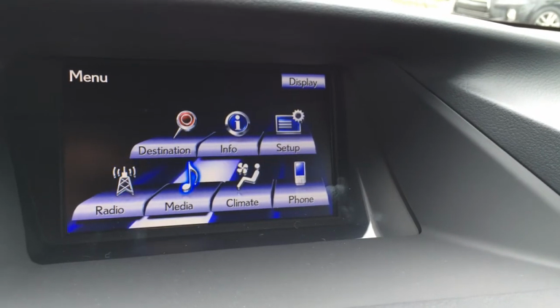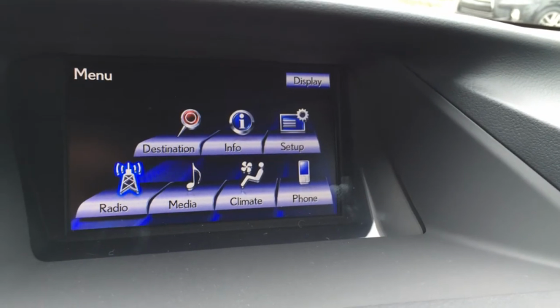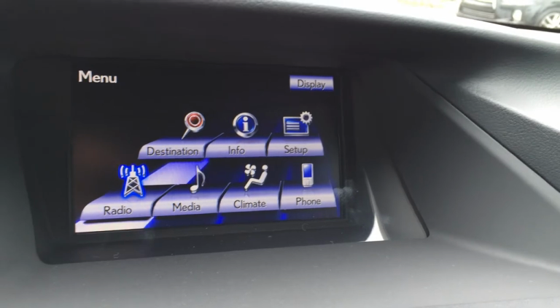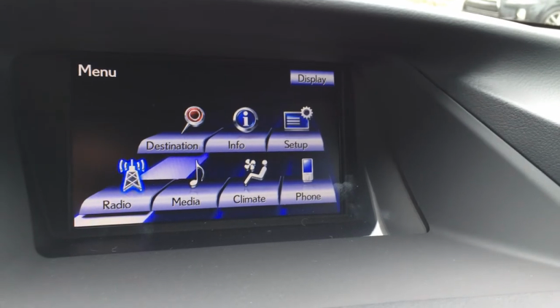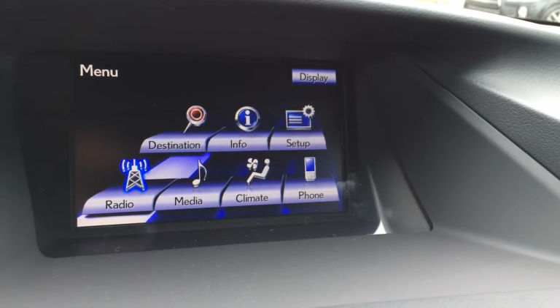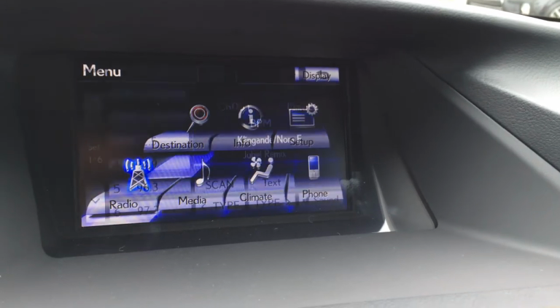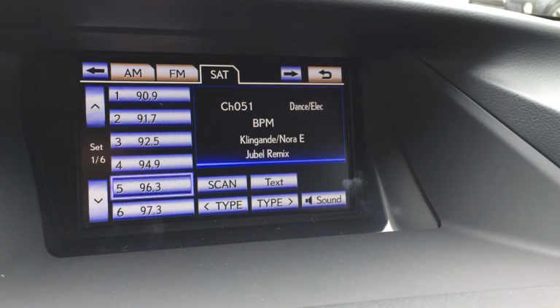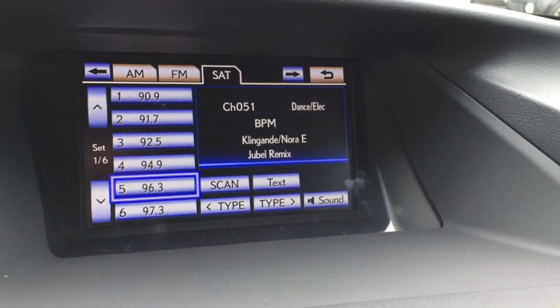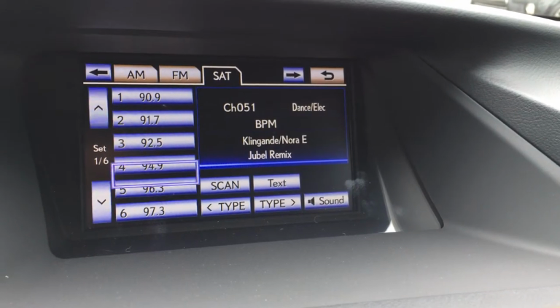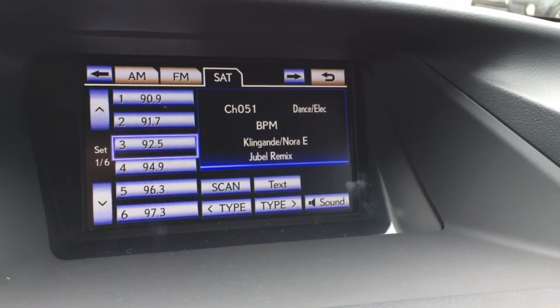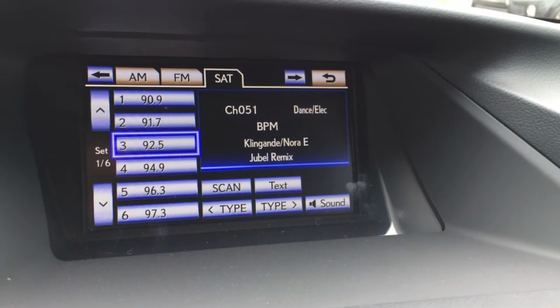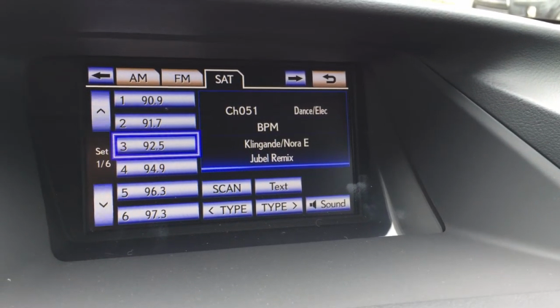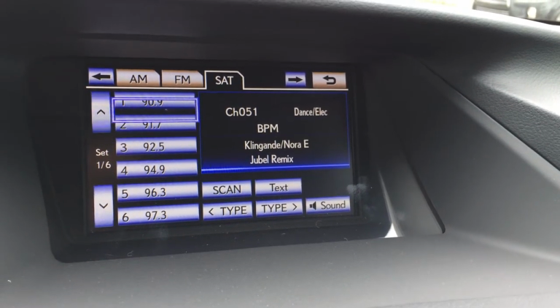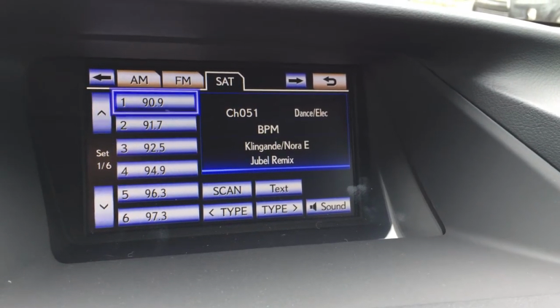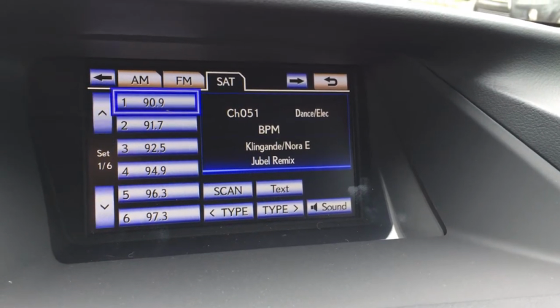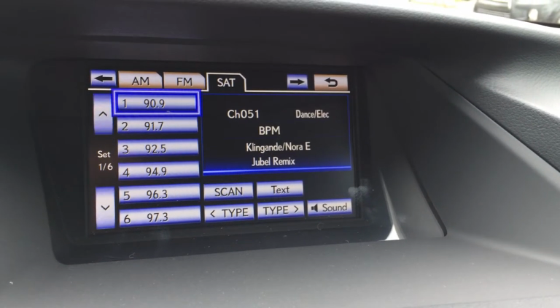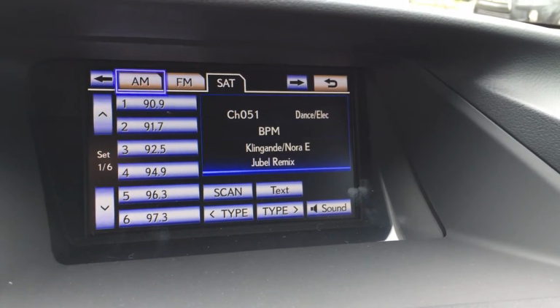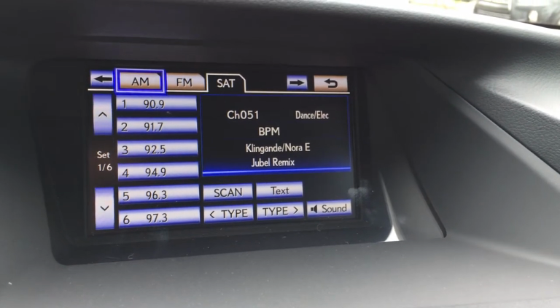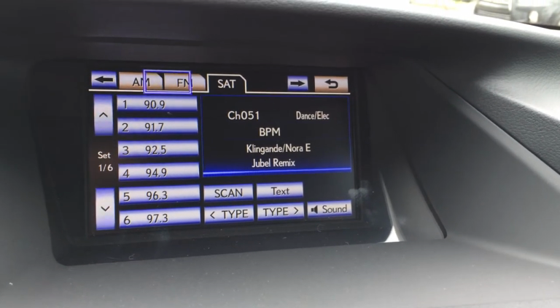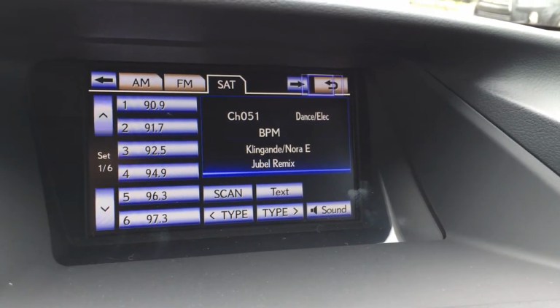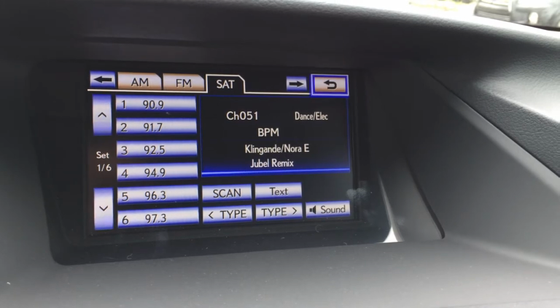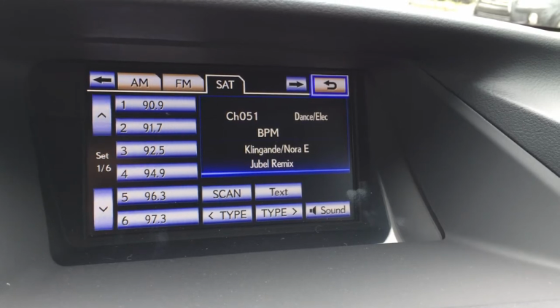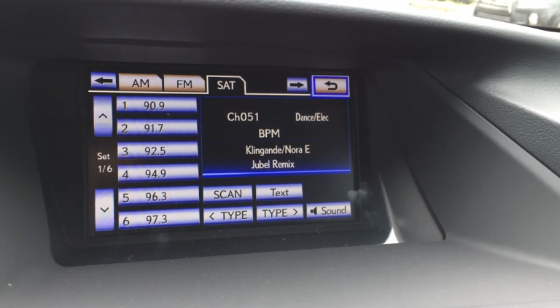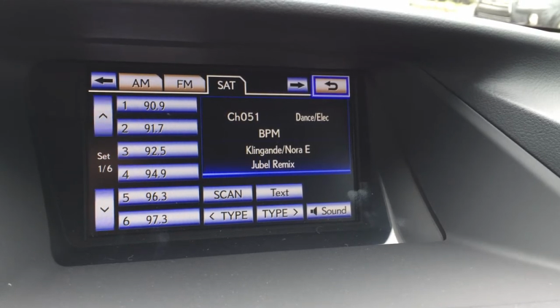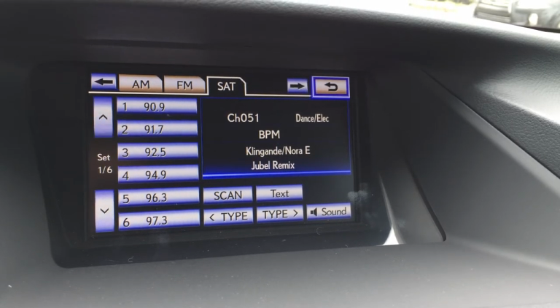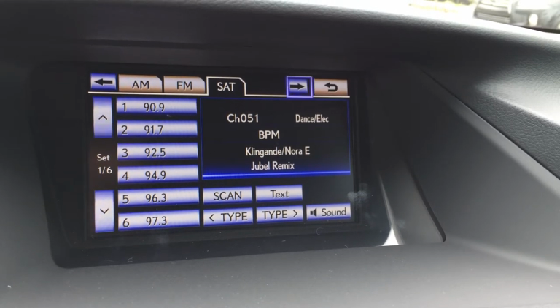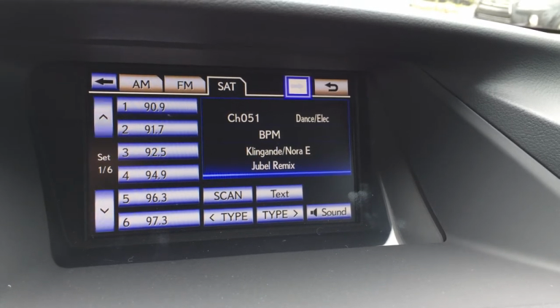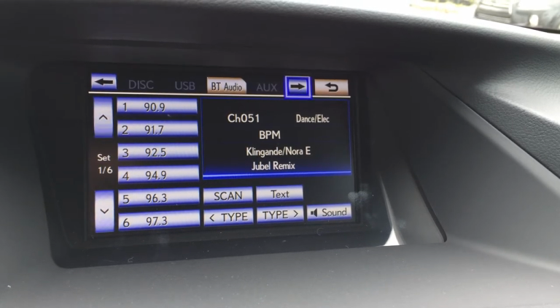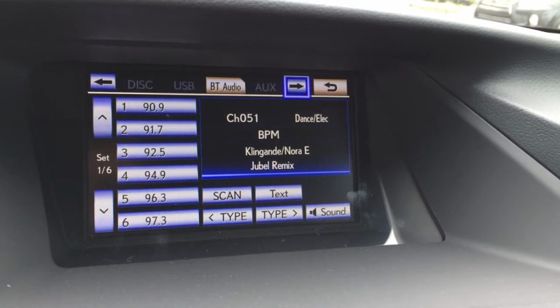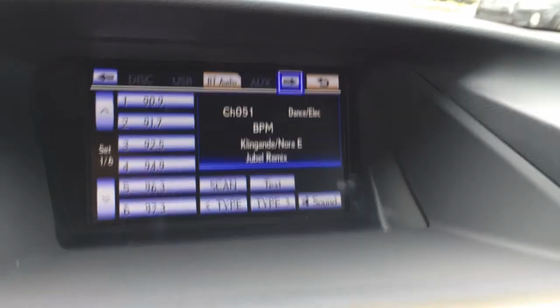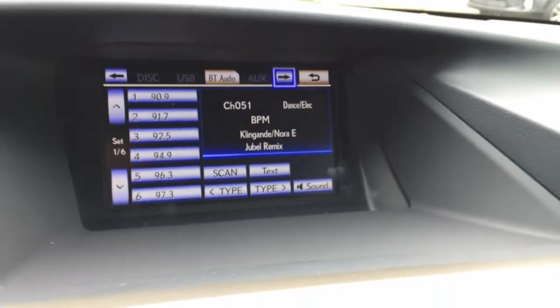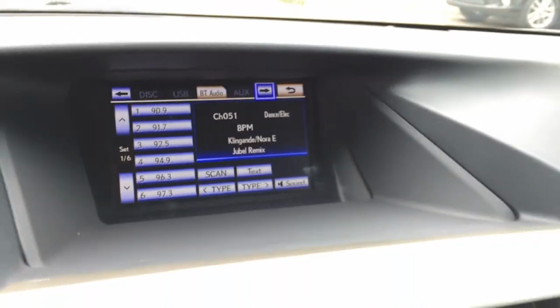You have a 15-speaker Mark Levinson audio system with rear subwoofer and surround sound. It supports AM, FM, satellite, DVD, USB, and auxiliary.